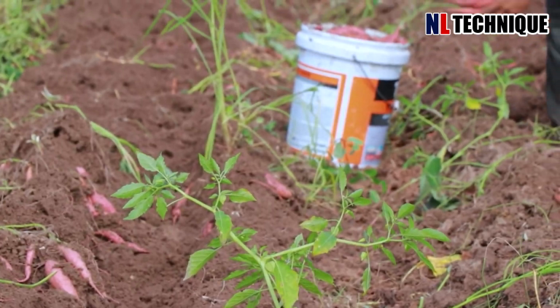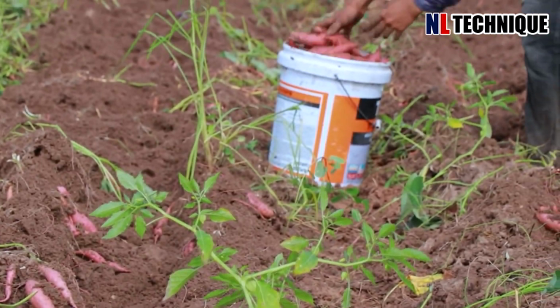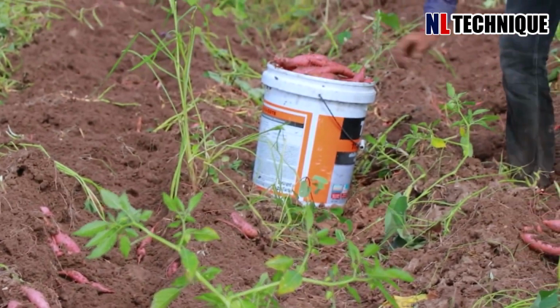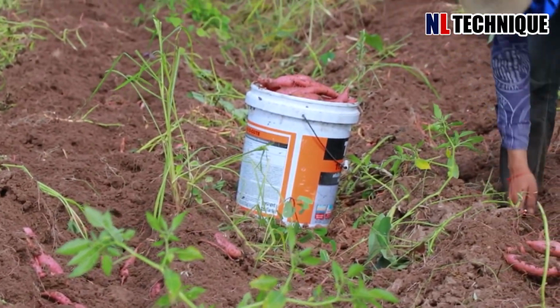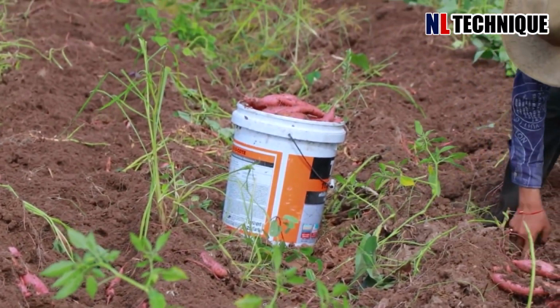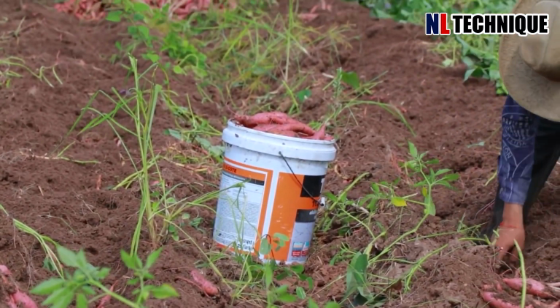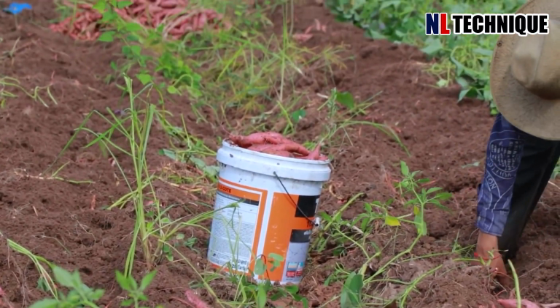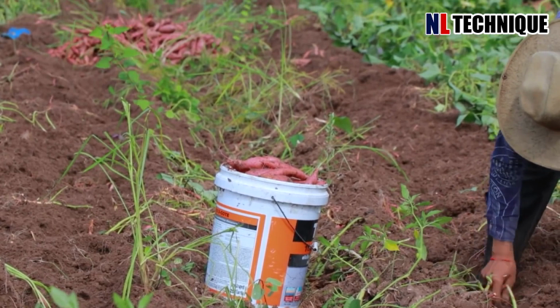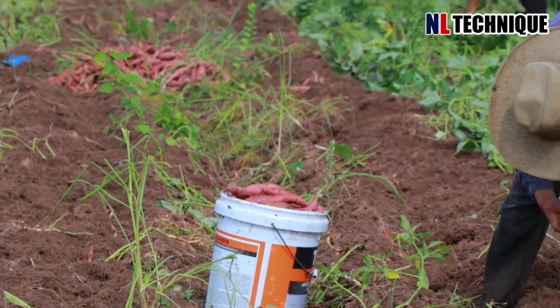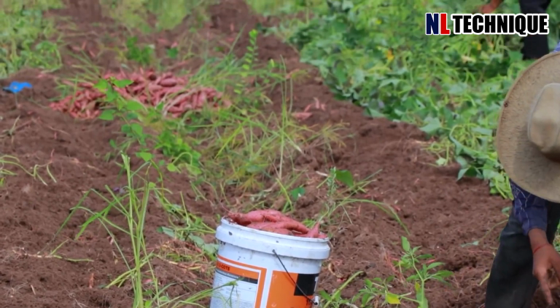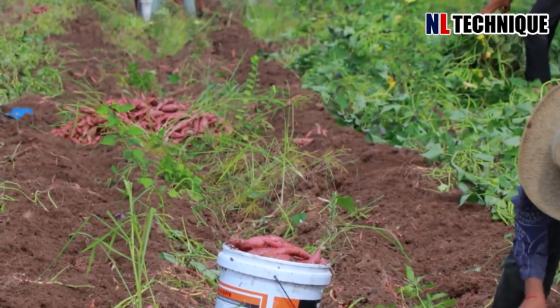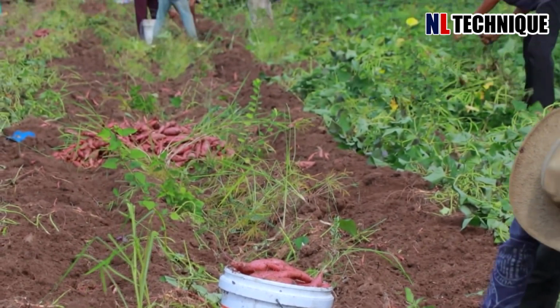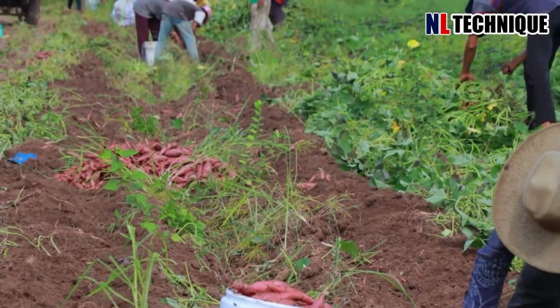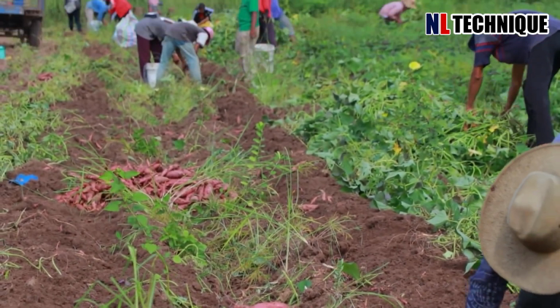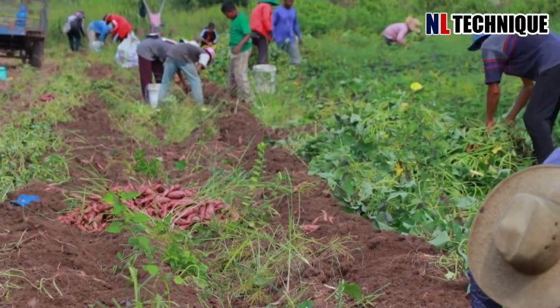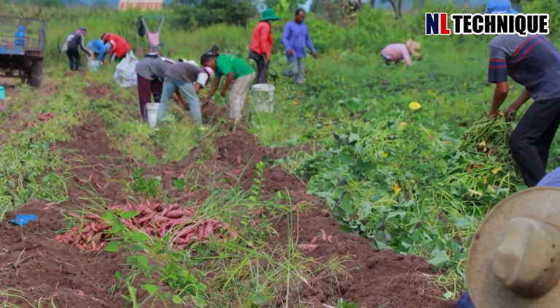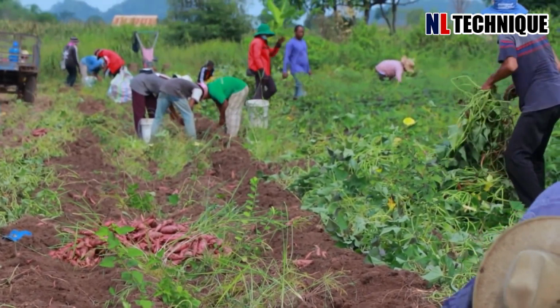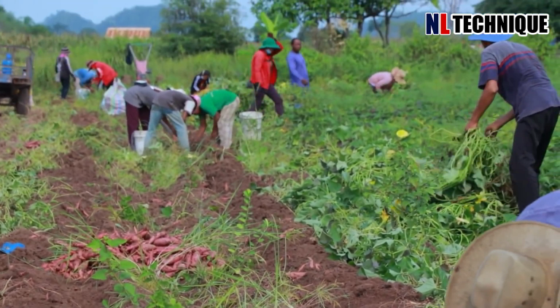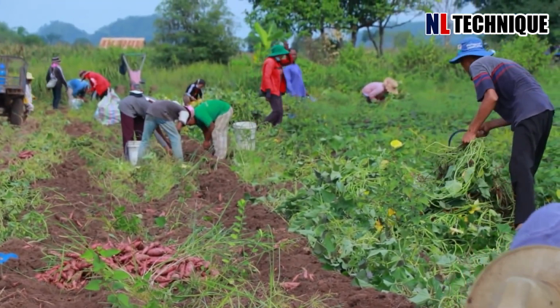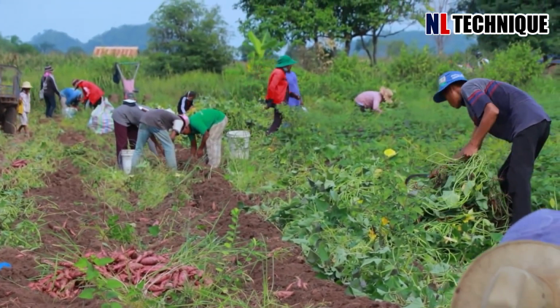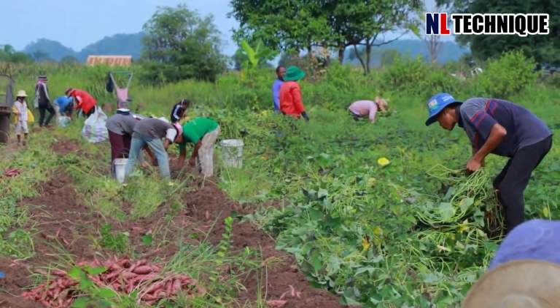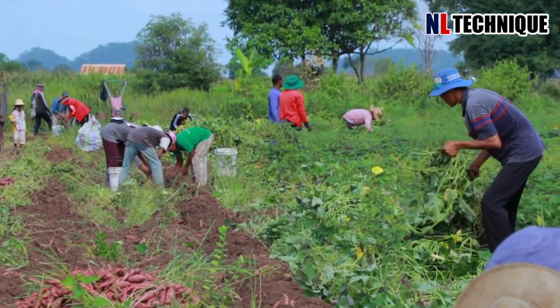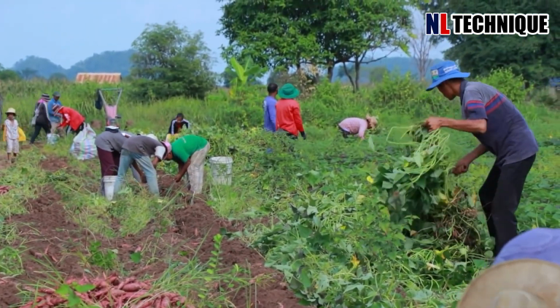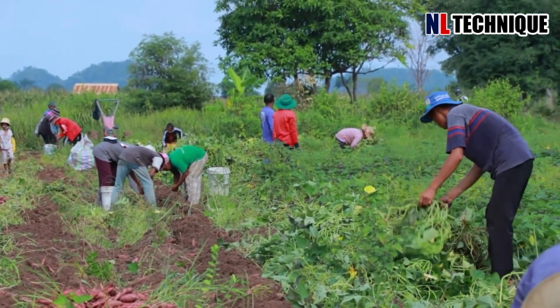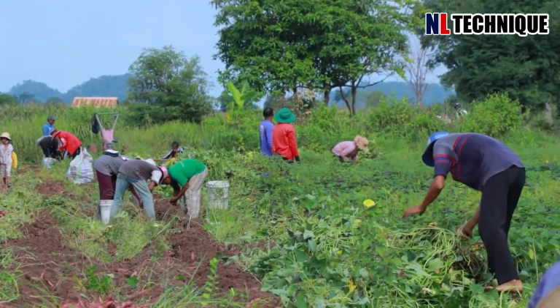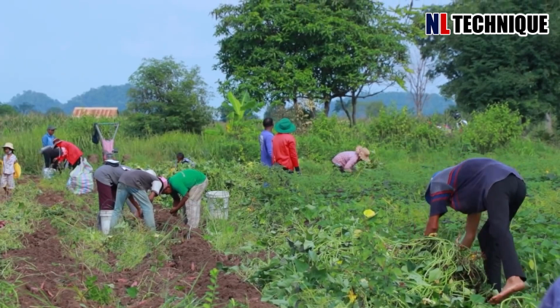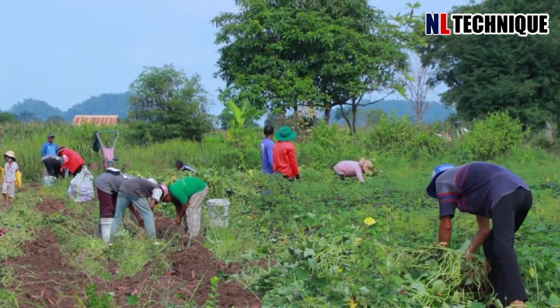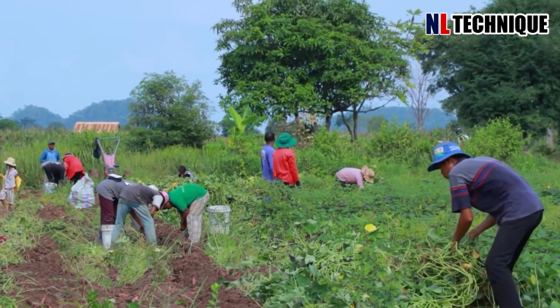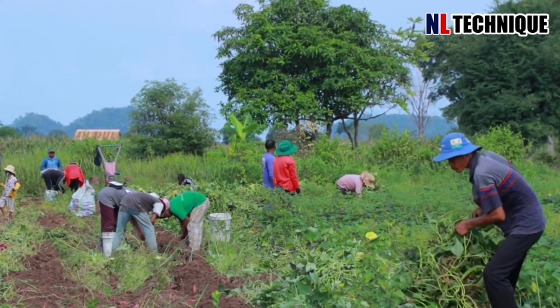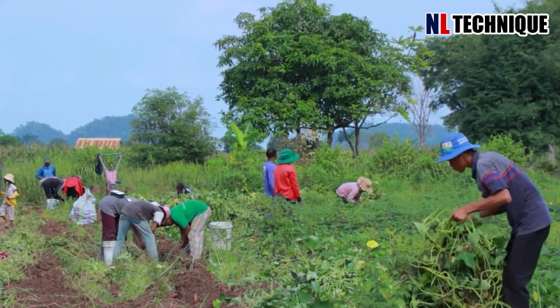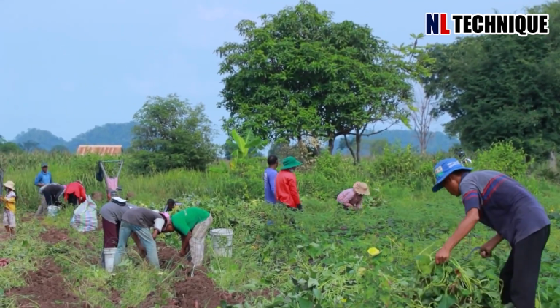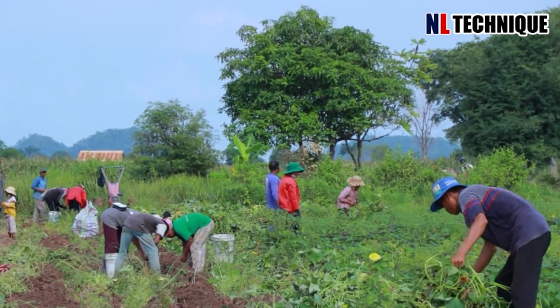In the sun-drenched sweet potato field, workers embarked on the annual harvest. Armed with tools and baskets, they carefully unearthed the sweet potatoes from the soil.